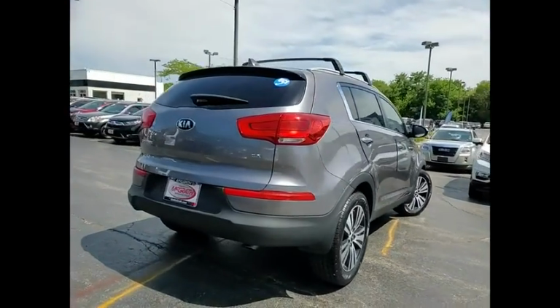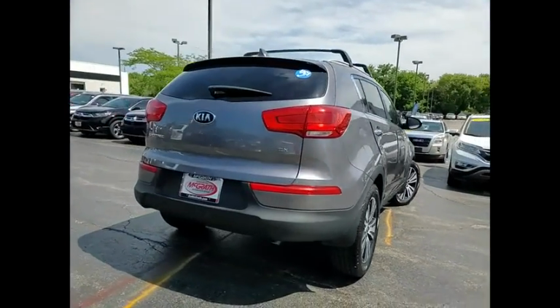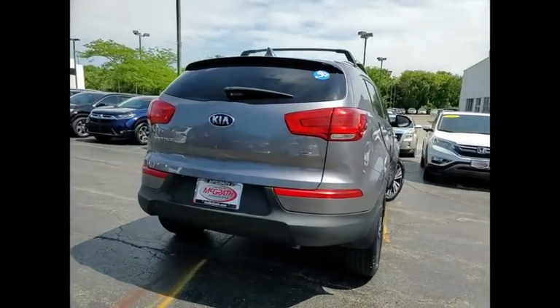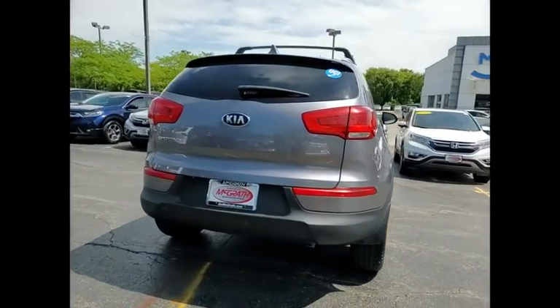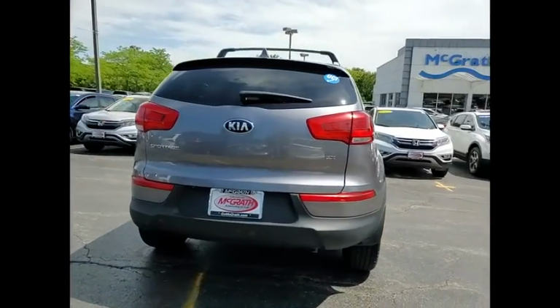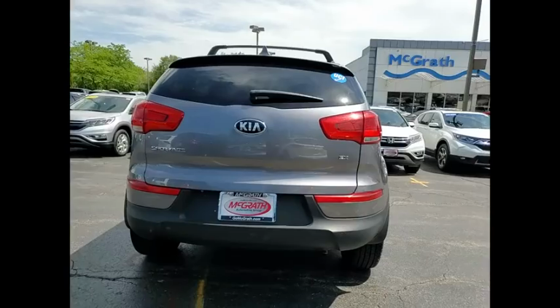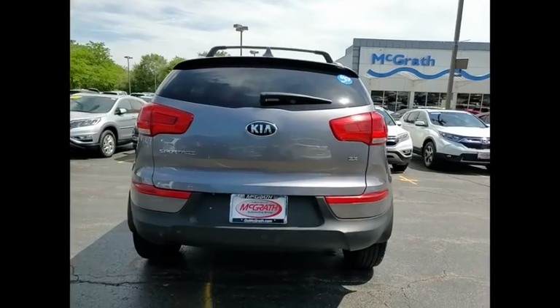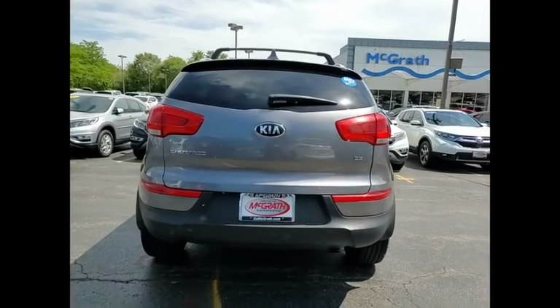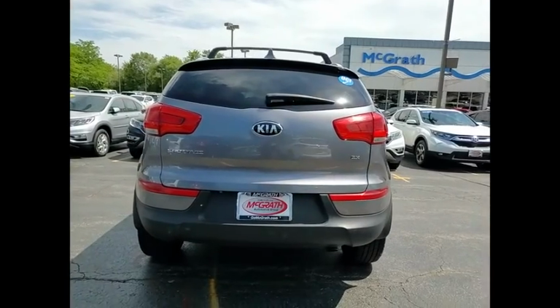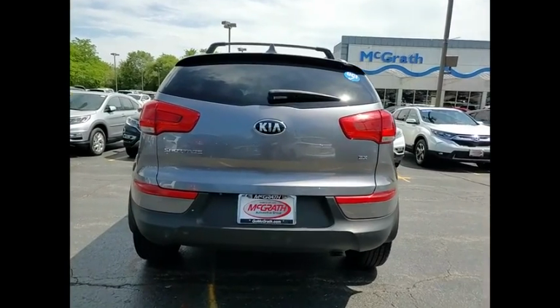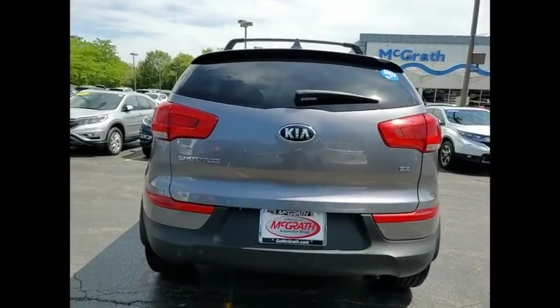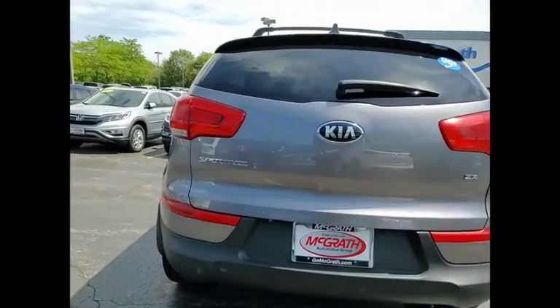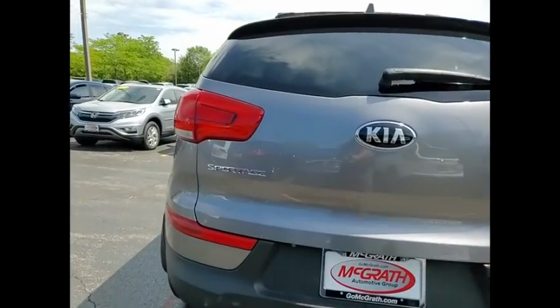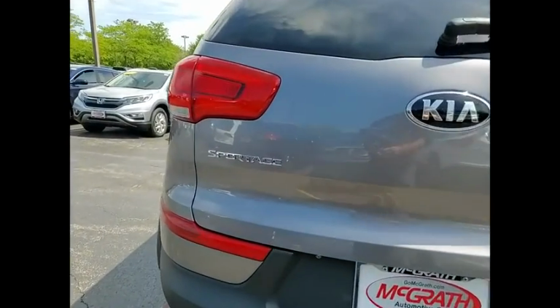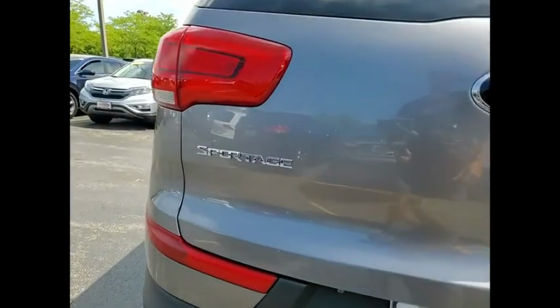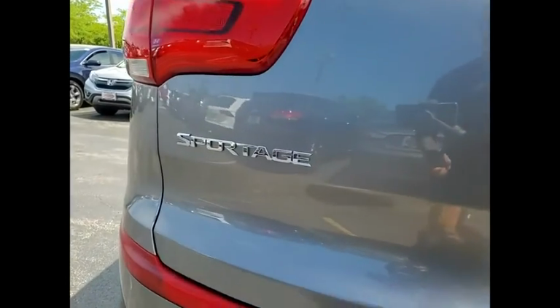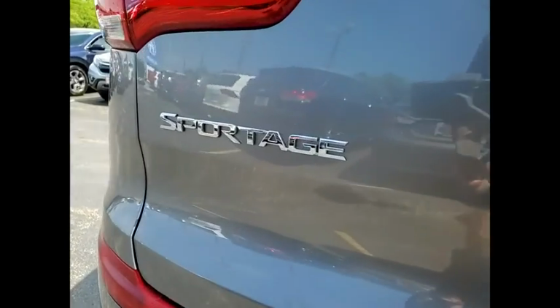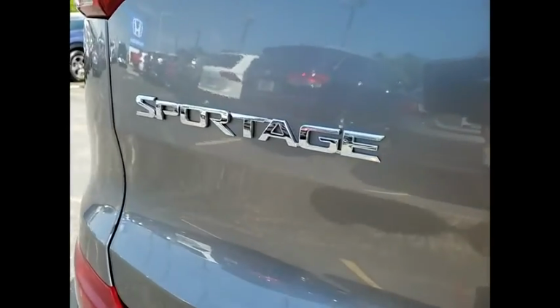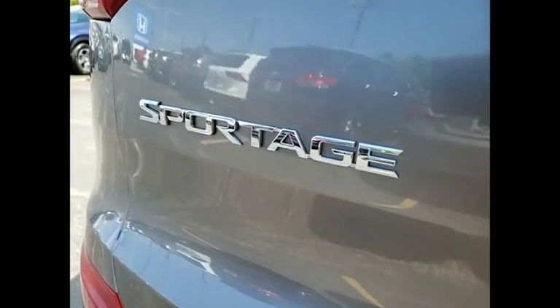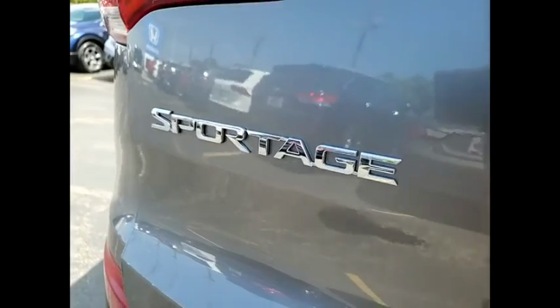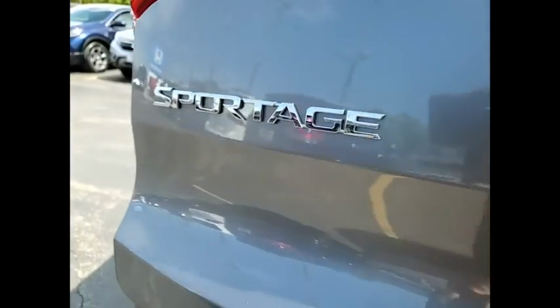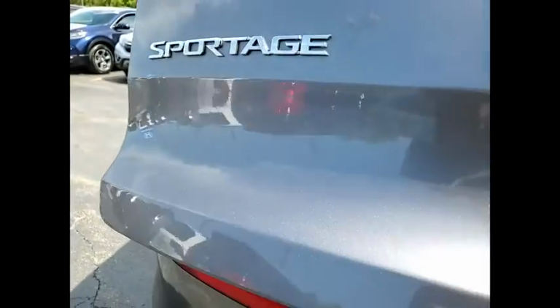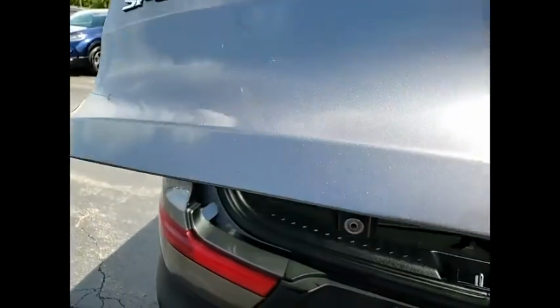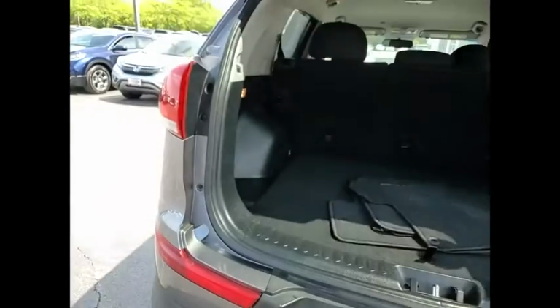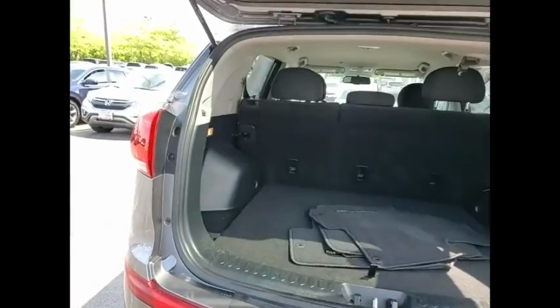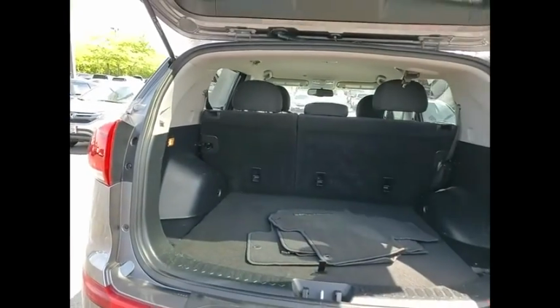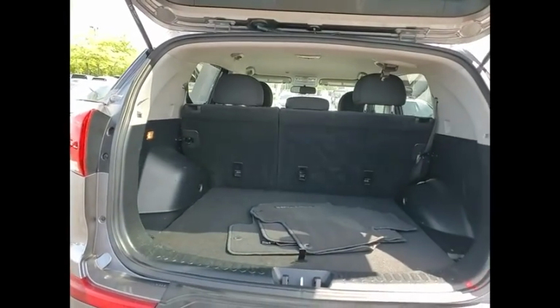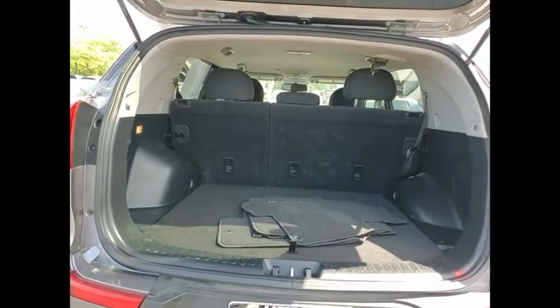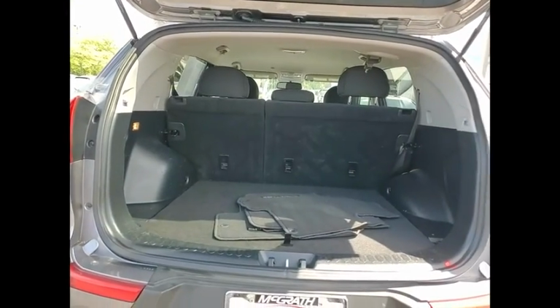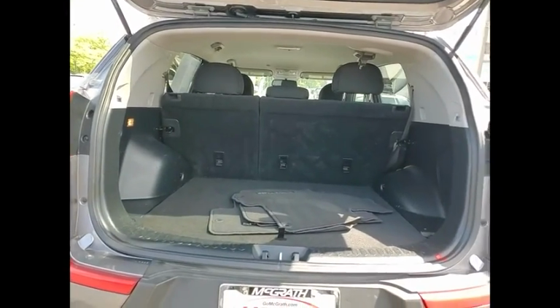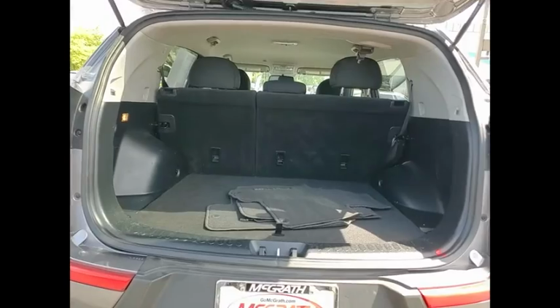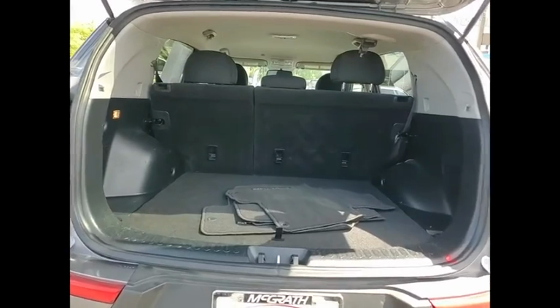Tire pressure monitor, heated mirrors, aluminum wheels, rear spoiler, brake assist, traction control, stability control, four-wheel disc brakes, driver-illuminated vanity mirror, tires, front performance.